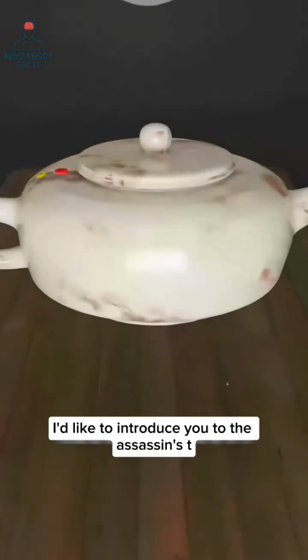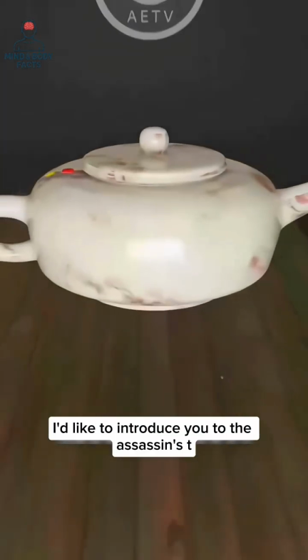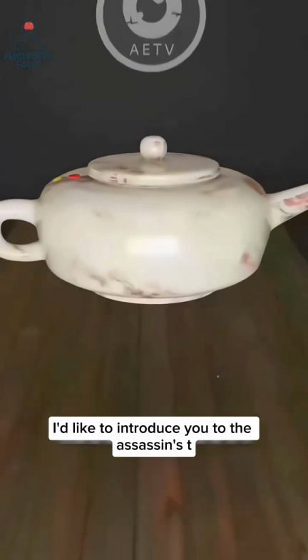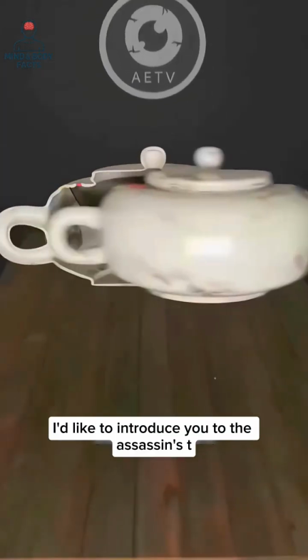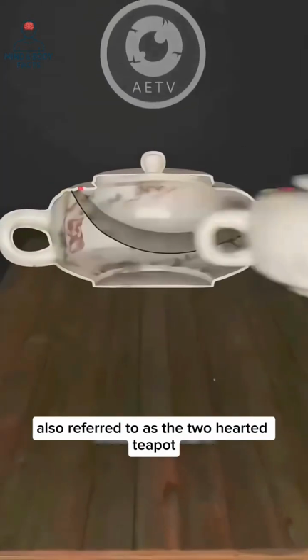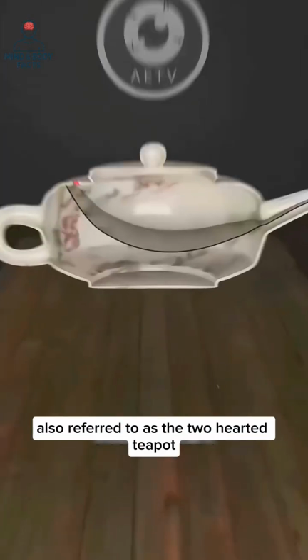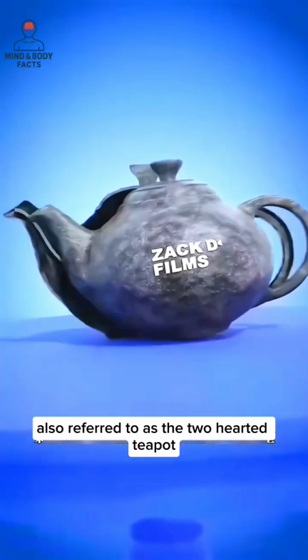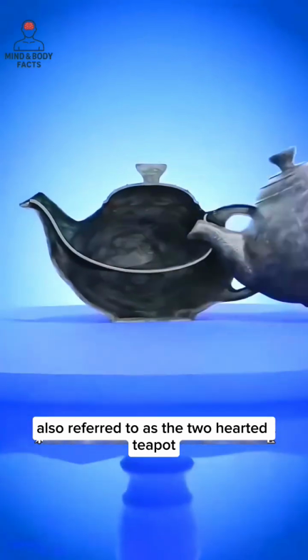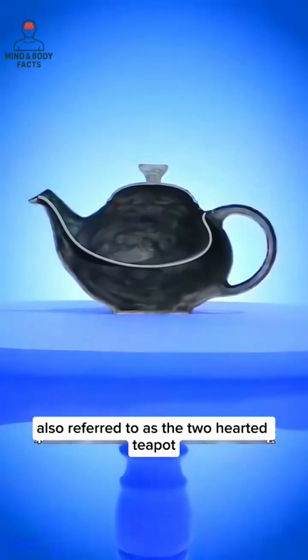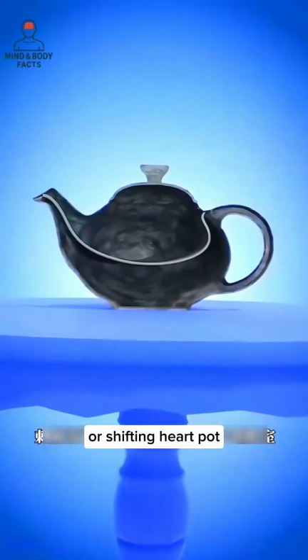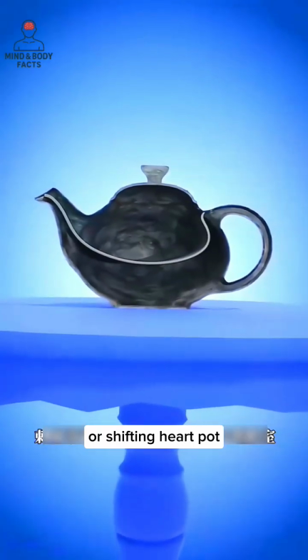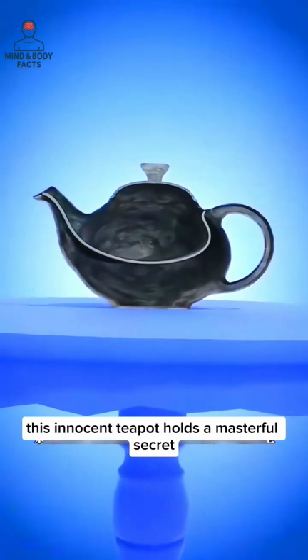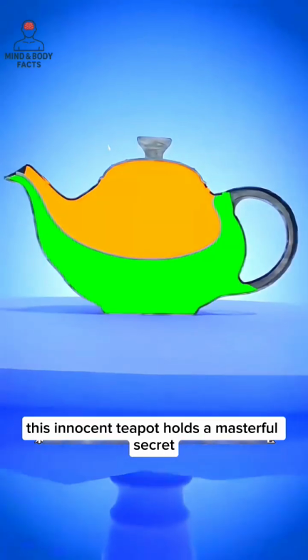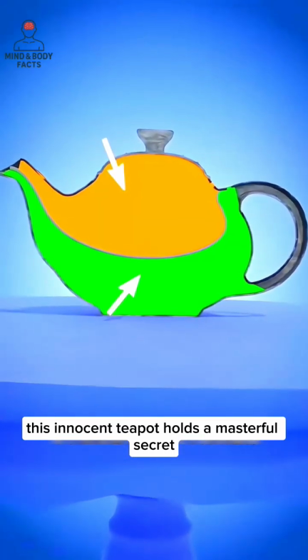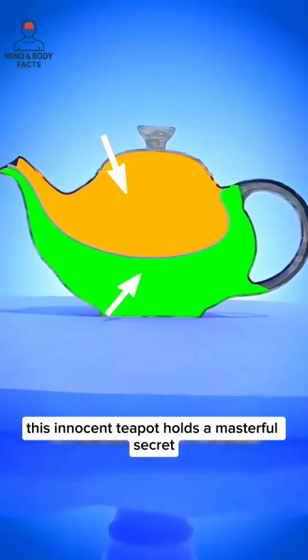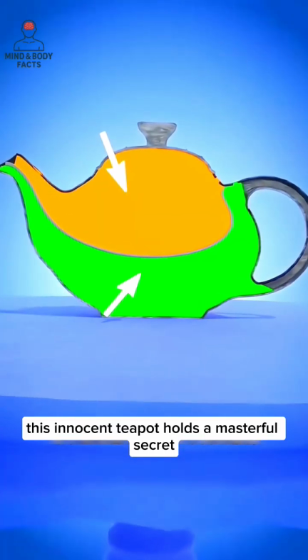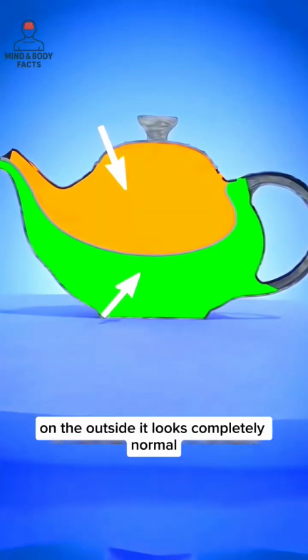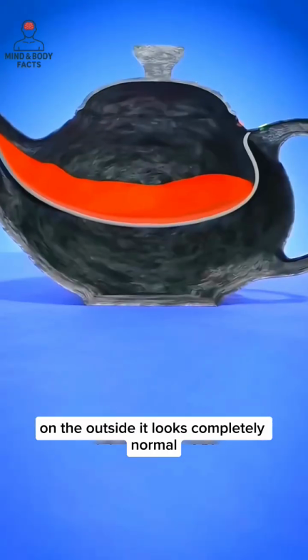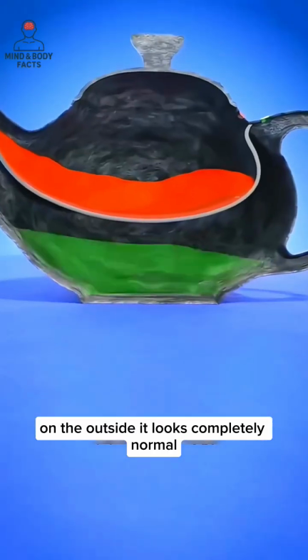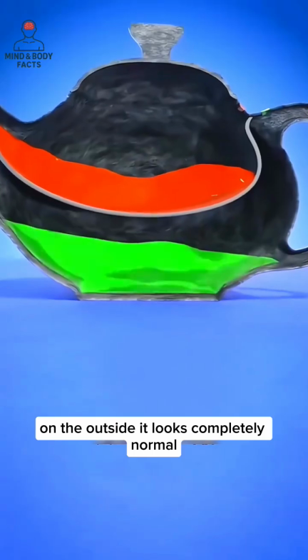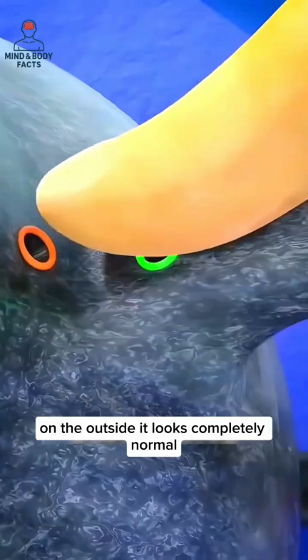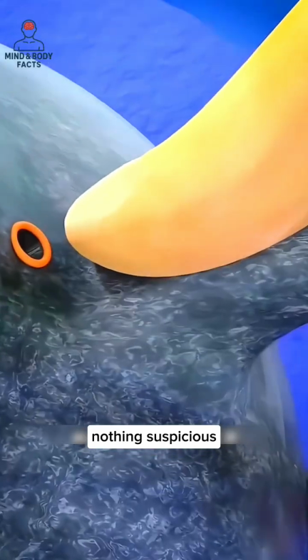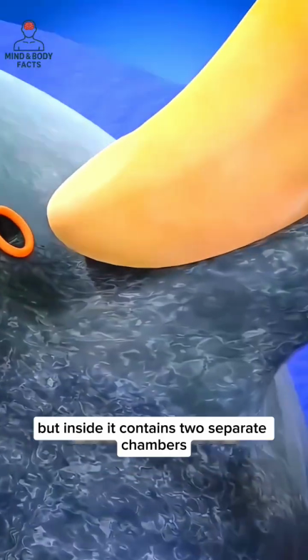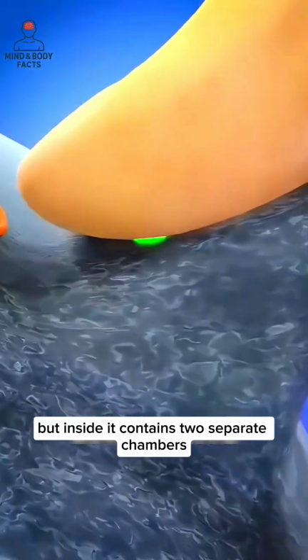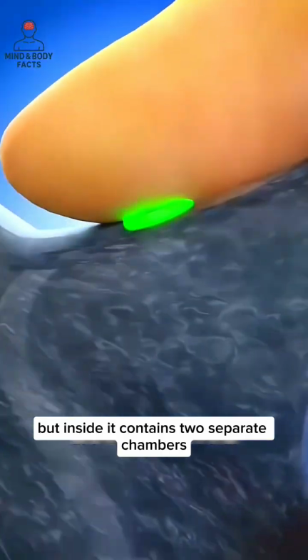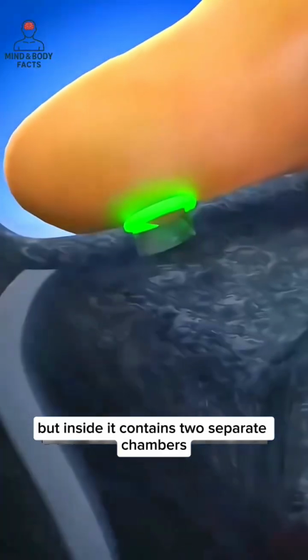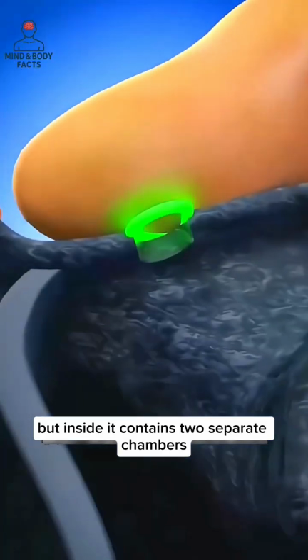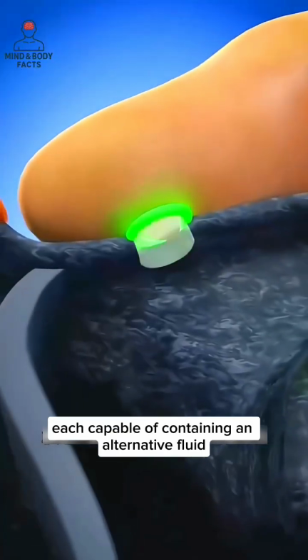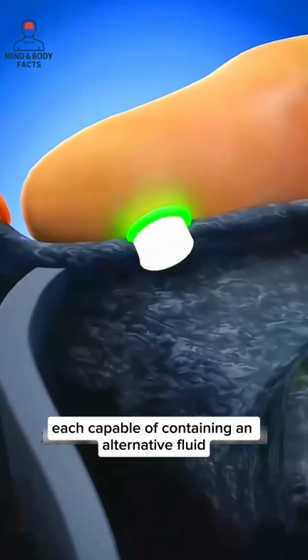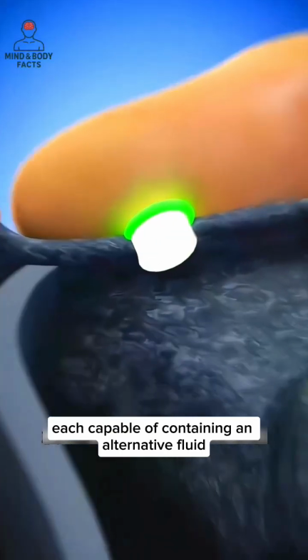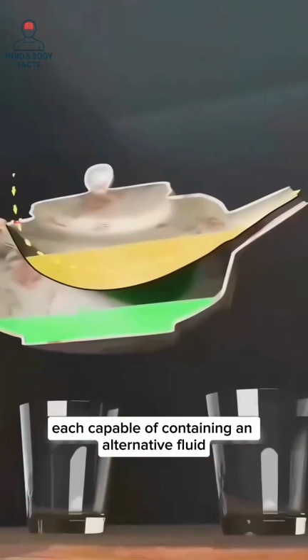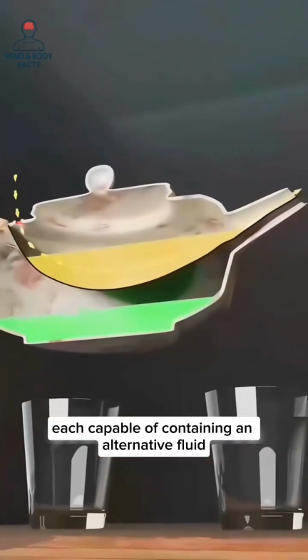I'd like to introduce you to the Assassin's Teapot, also referred to as the Two-Hearted Teapot or Shifting Heart Pot. This innocent teapot holds a masterful secret. On the outside, it looks completely normal — nothing suspicious. But inside, it contains two separate chambers, each capable of containing an alternative fluid.